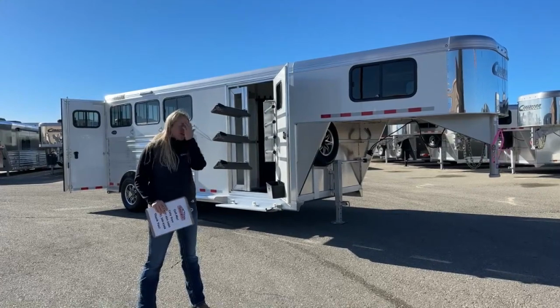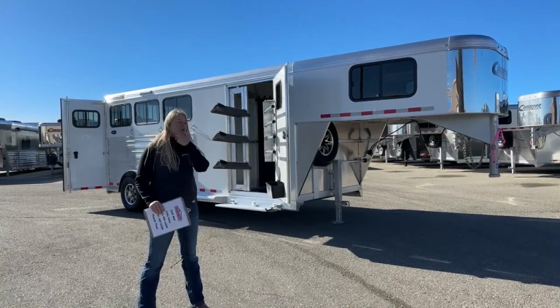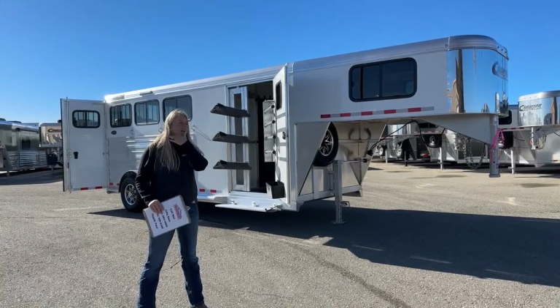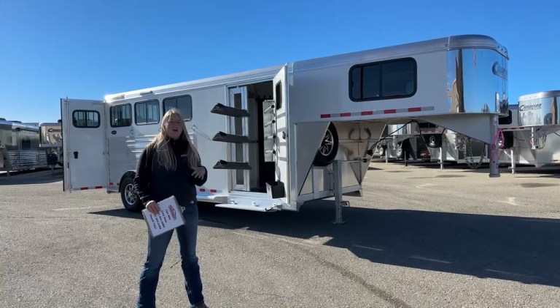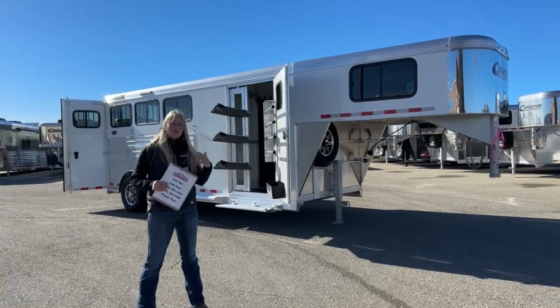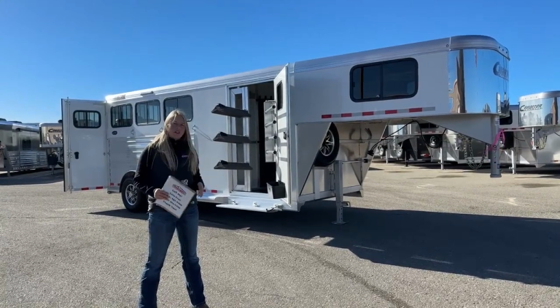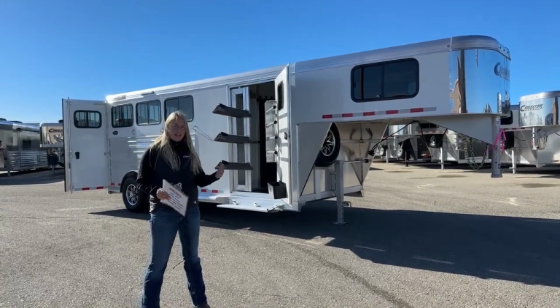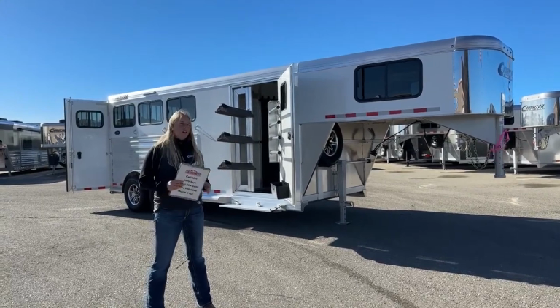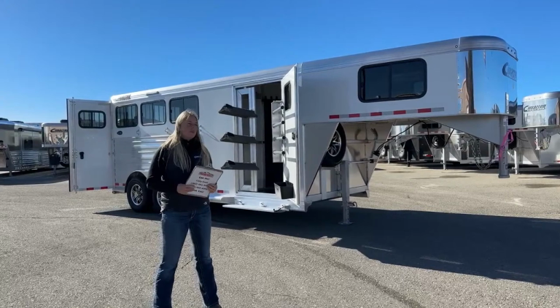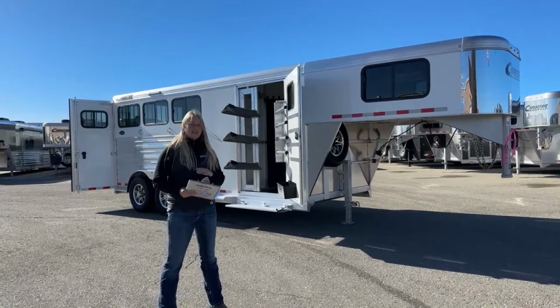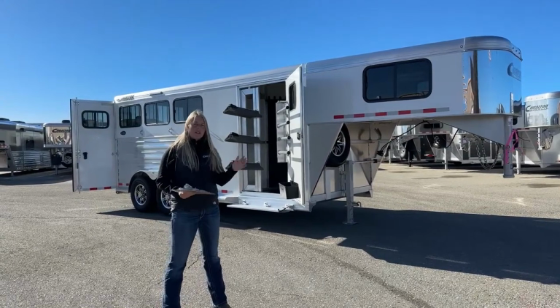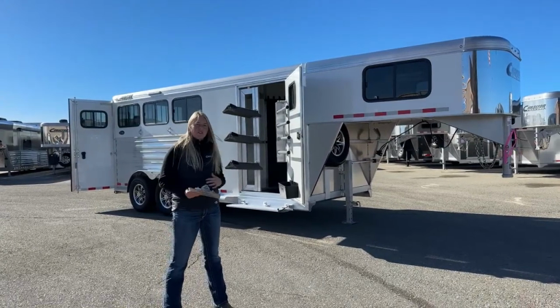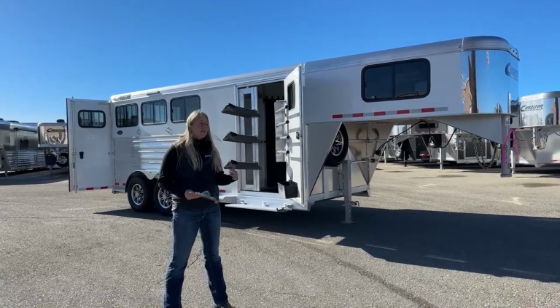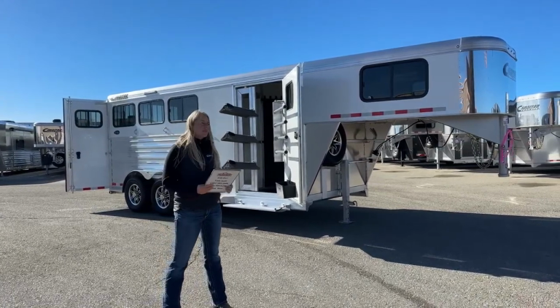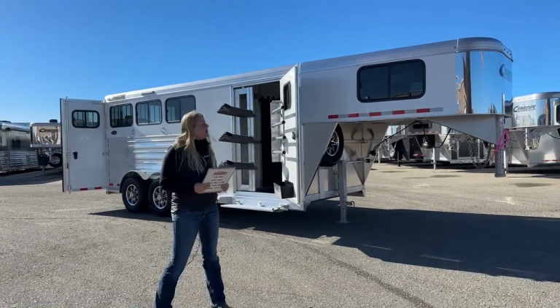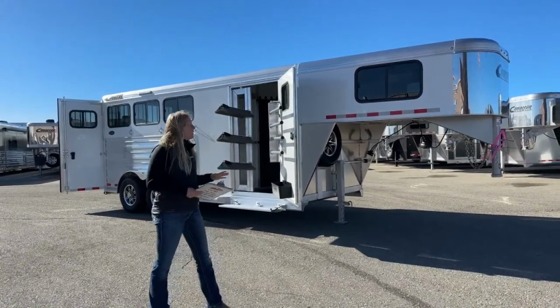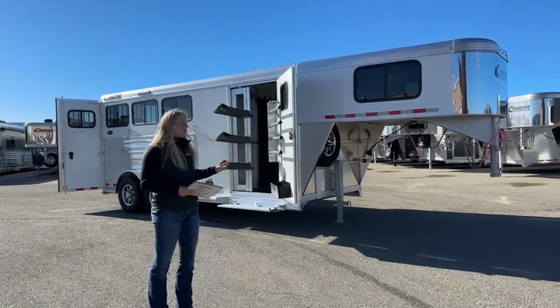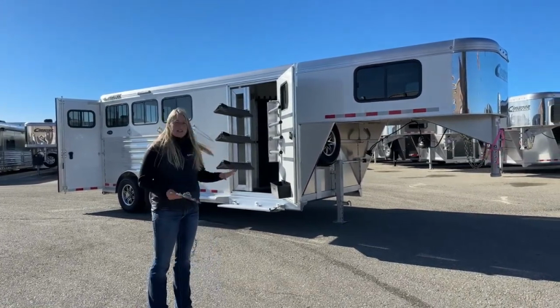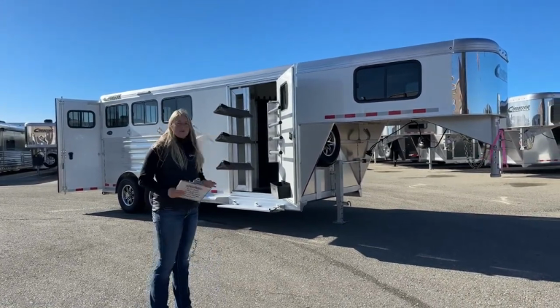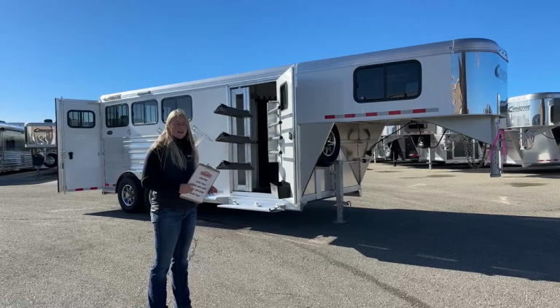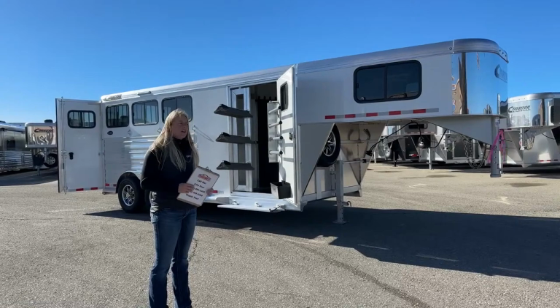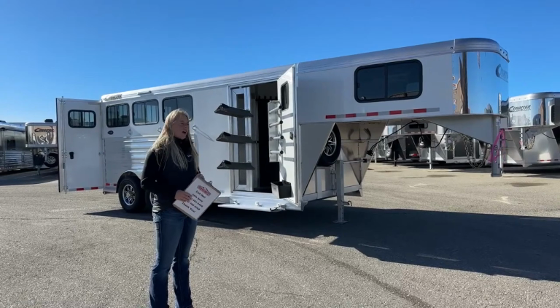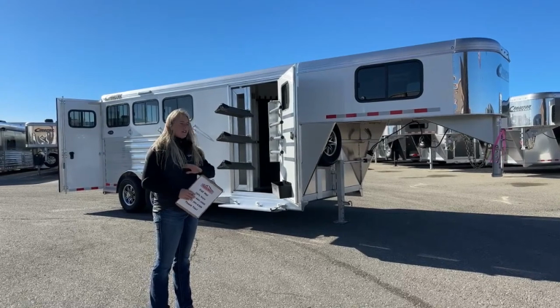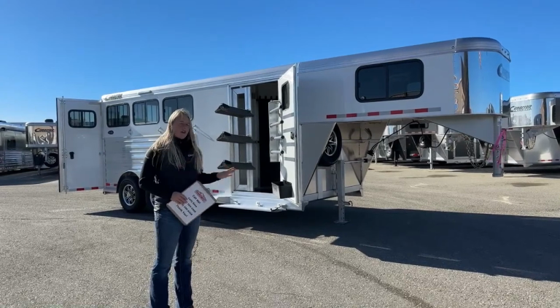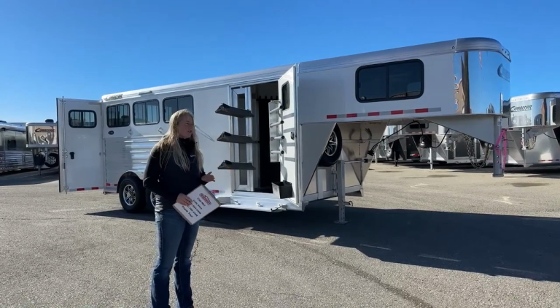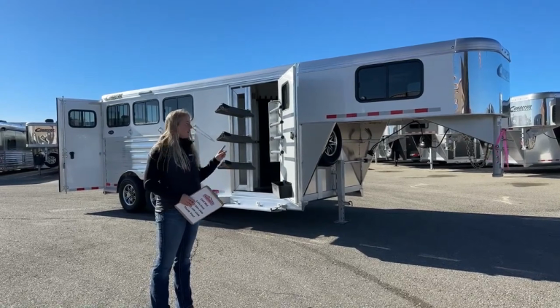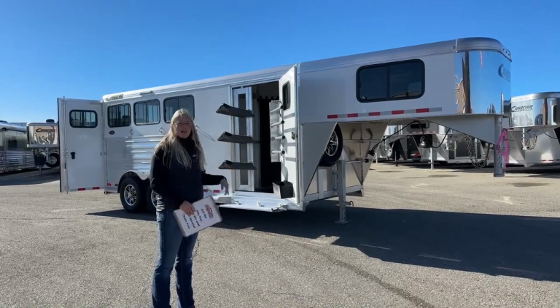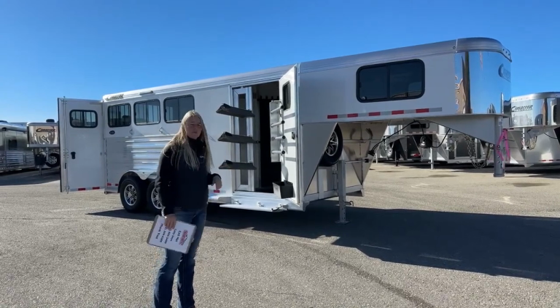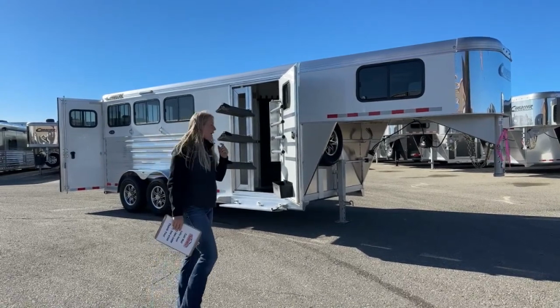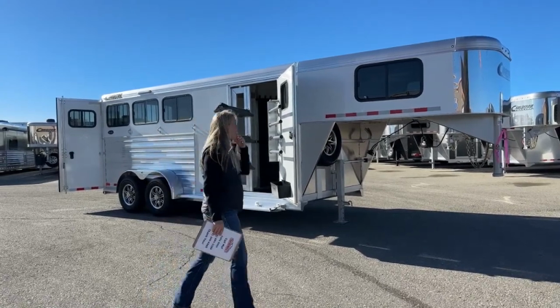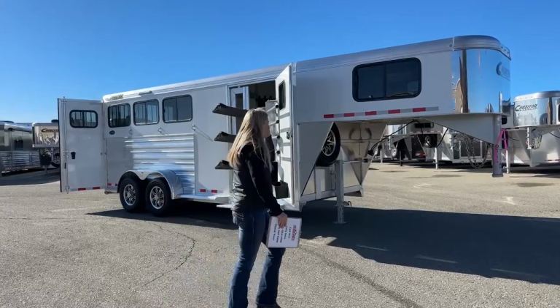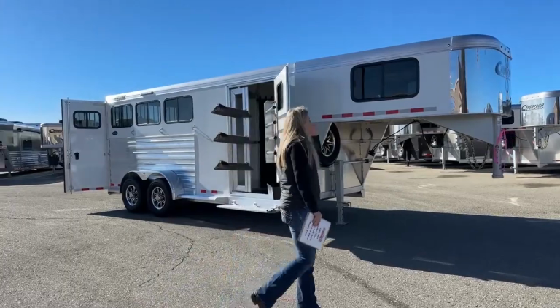If you're going to walk on the lot and want to pick up a trailer today, or you need something a little sooner than build times allow, this is a great example of what we carry here. Let's go ahead and start up at the front and work our way back.